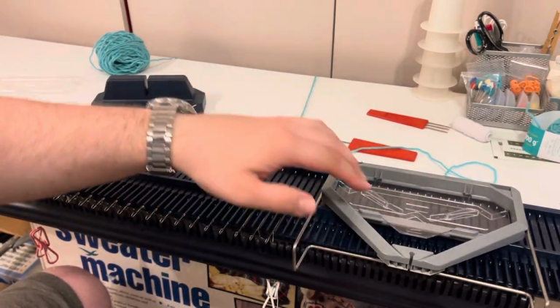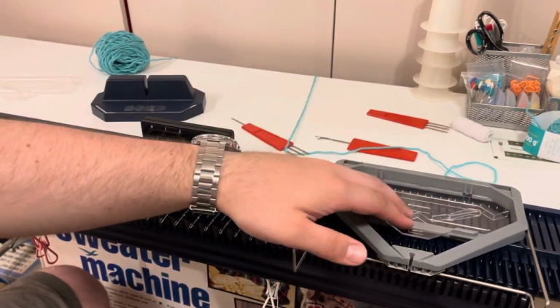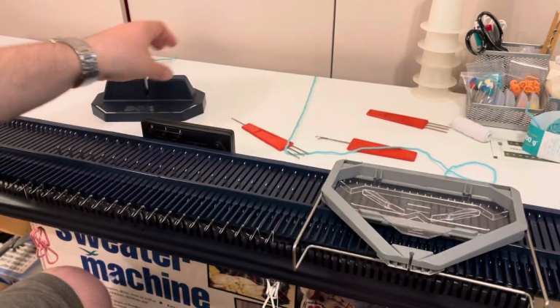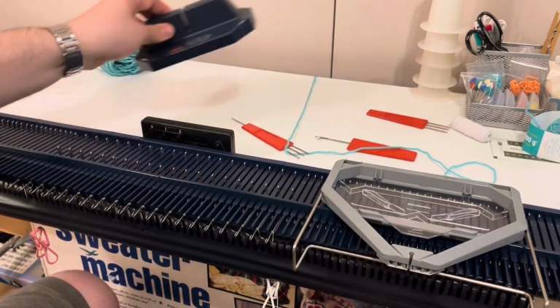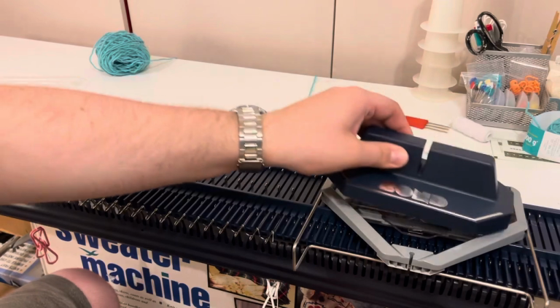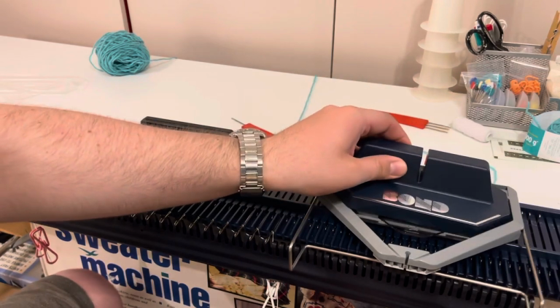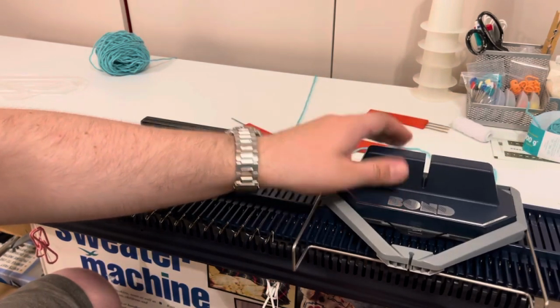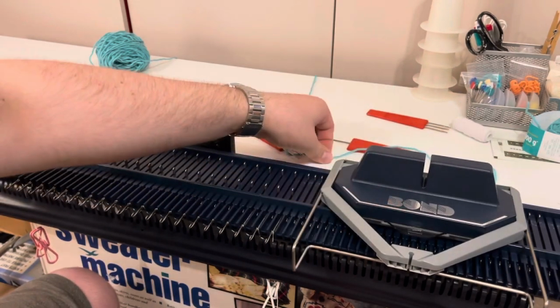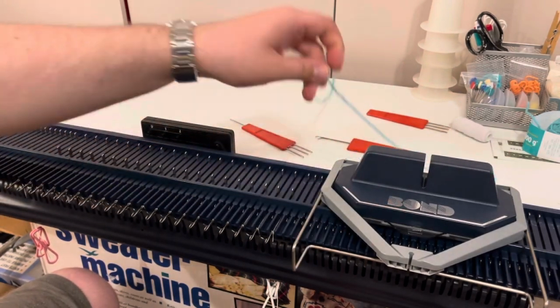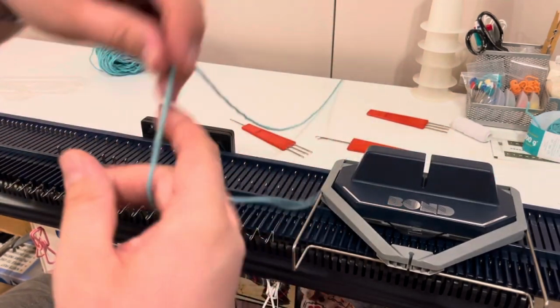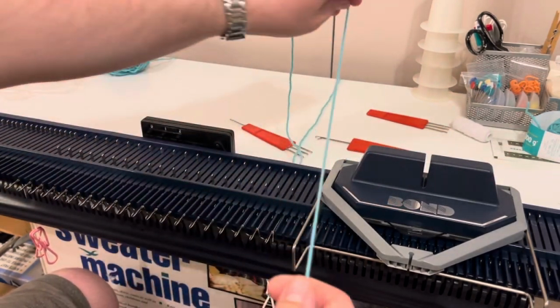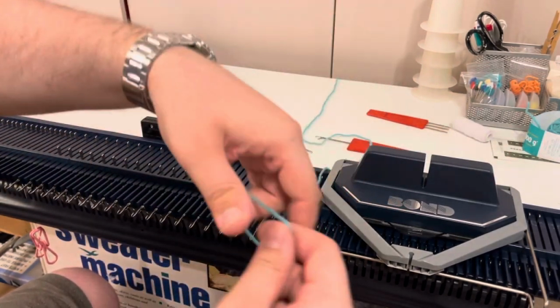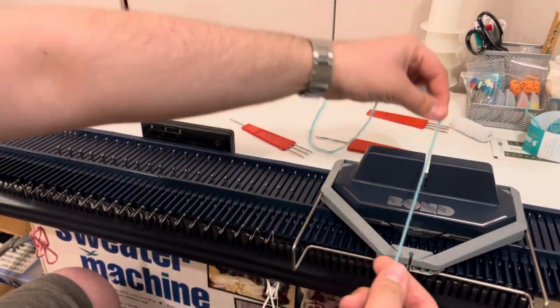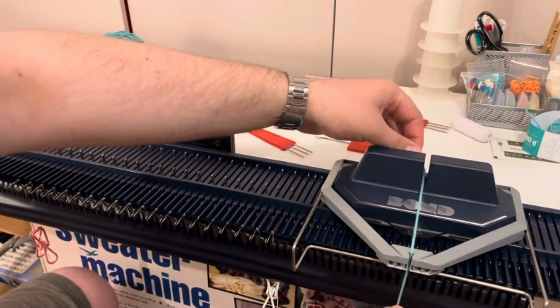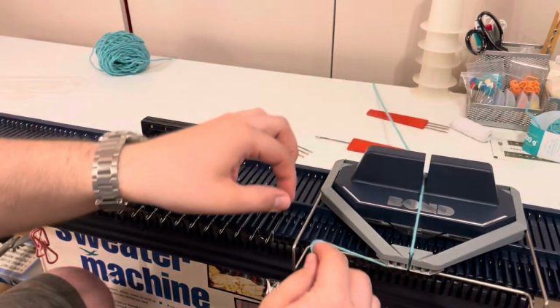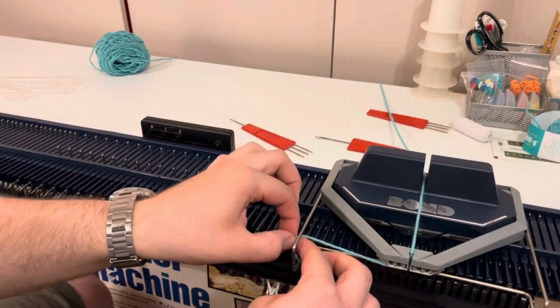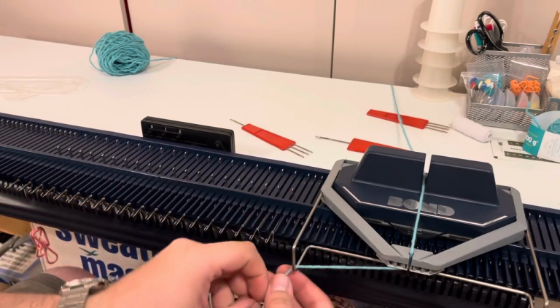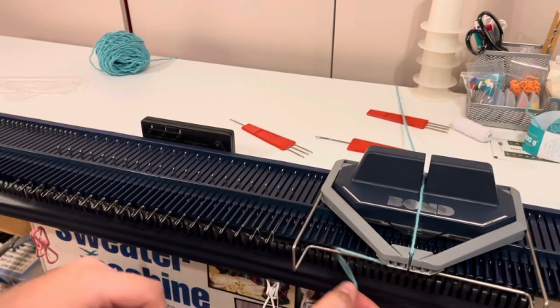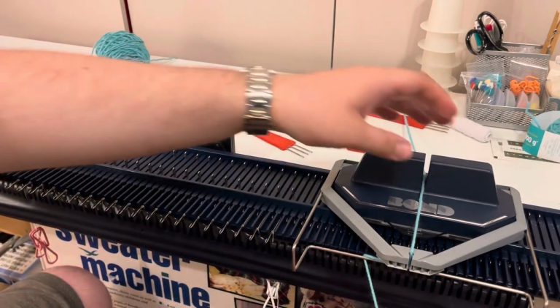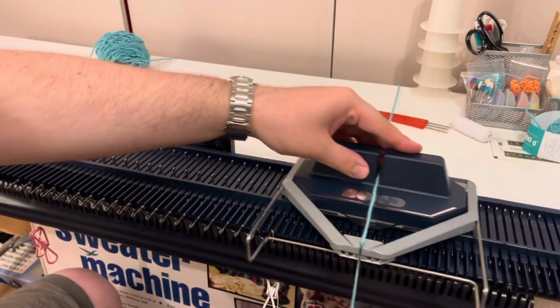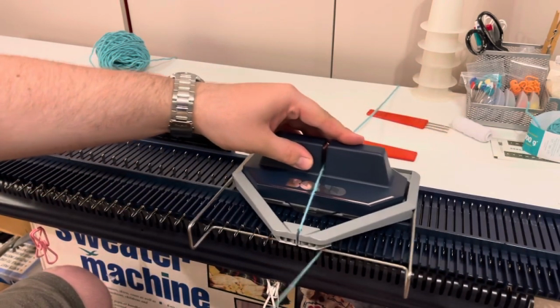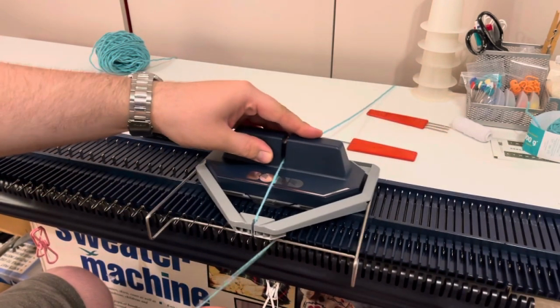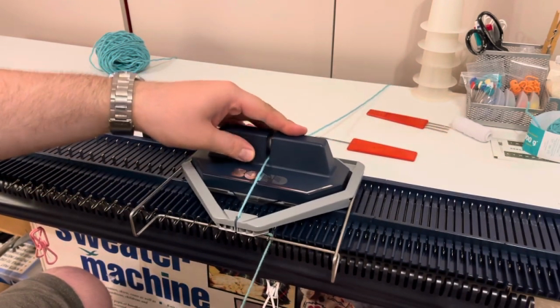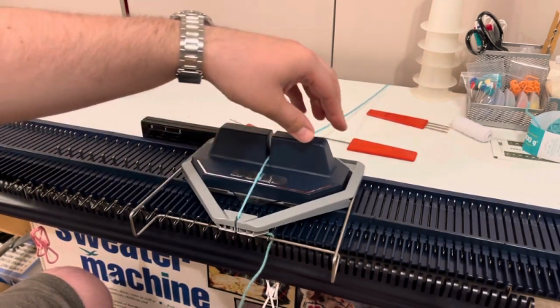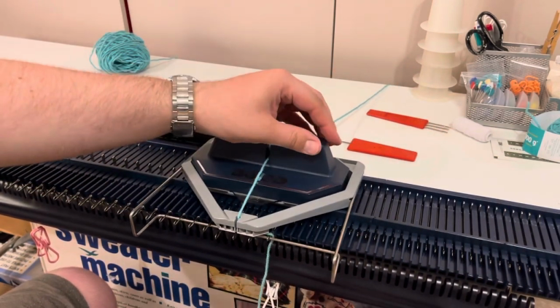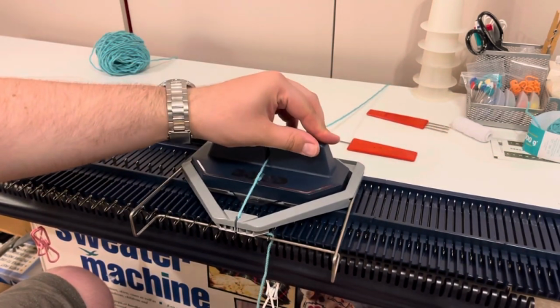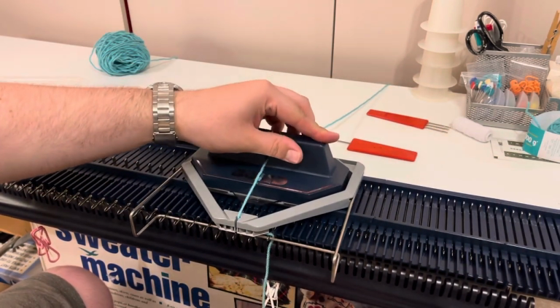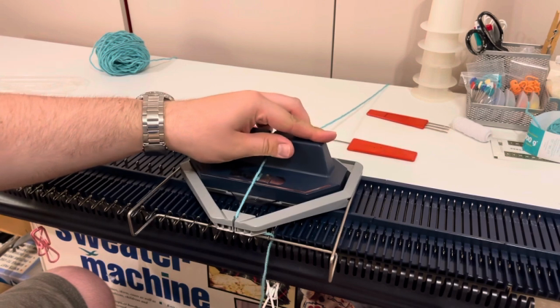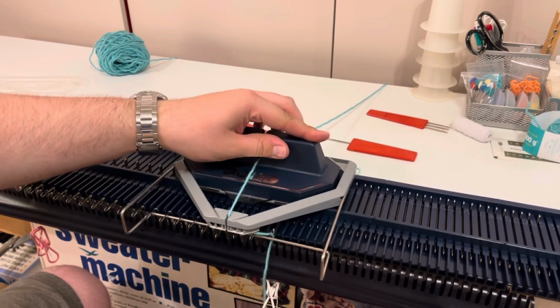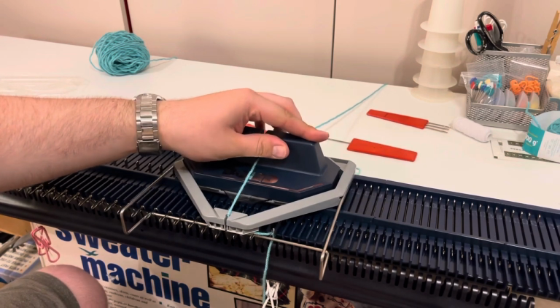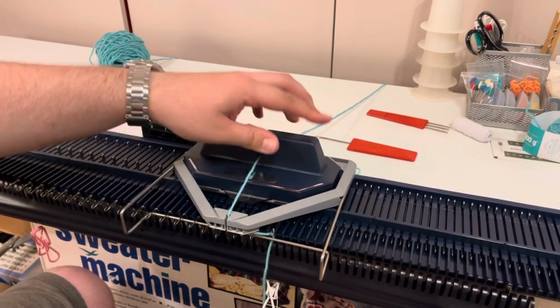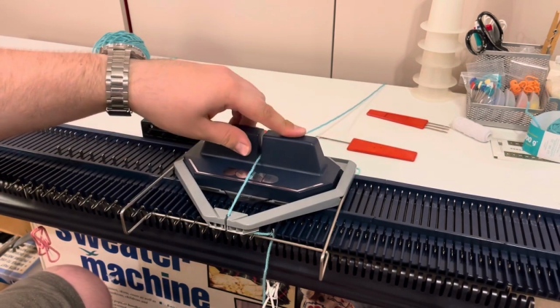I was on key plate three, so I'm going to put key plate two into the carriage. Thread up in the usual way and we're going to knit two rows on alternate needles with the smaller key plate size.